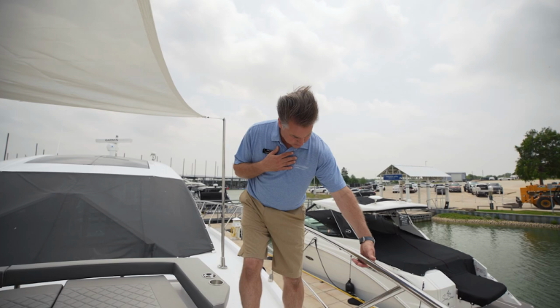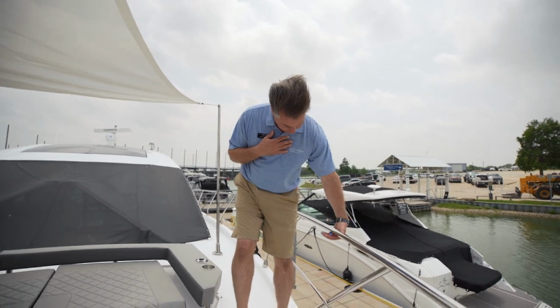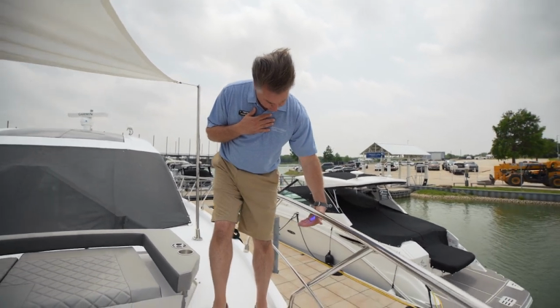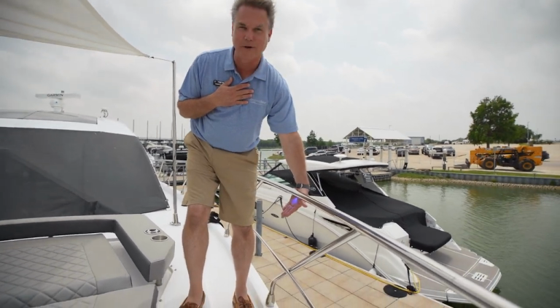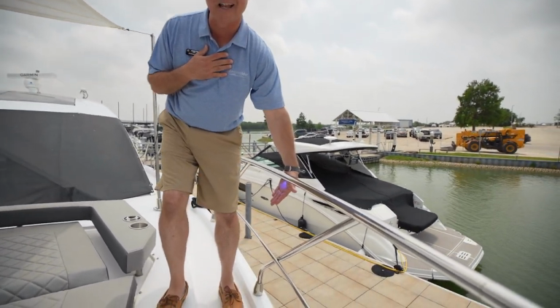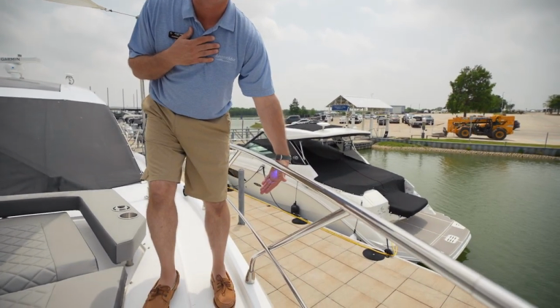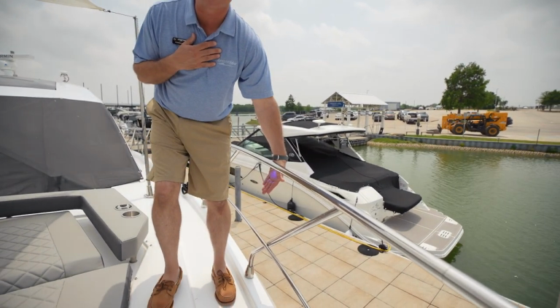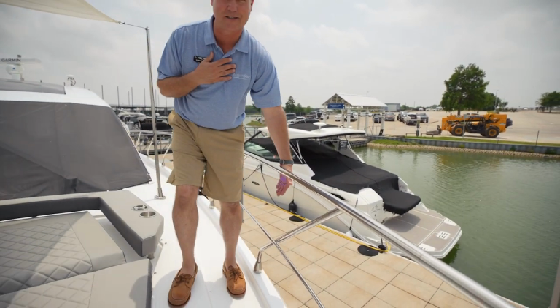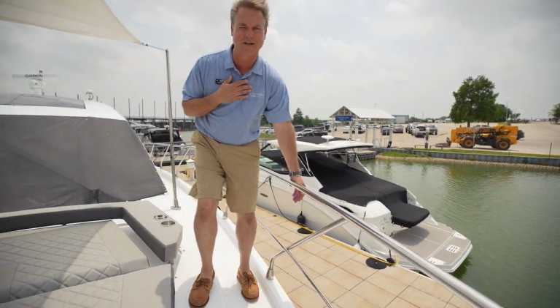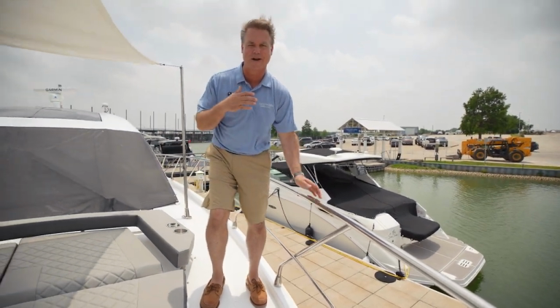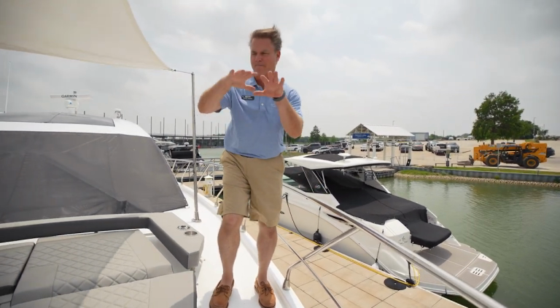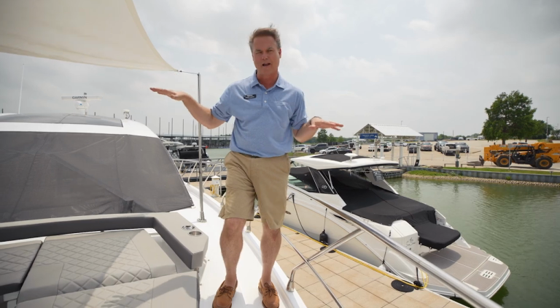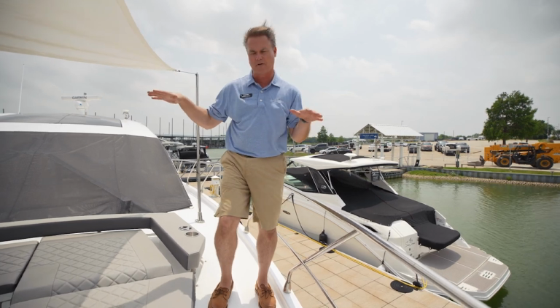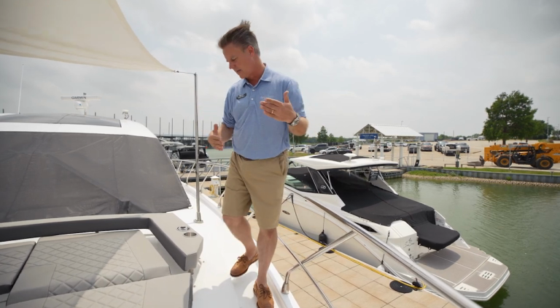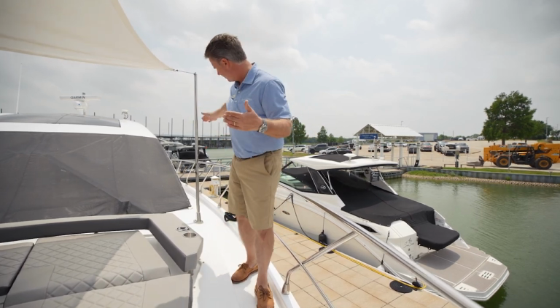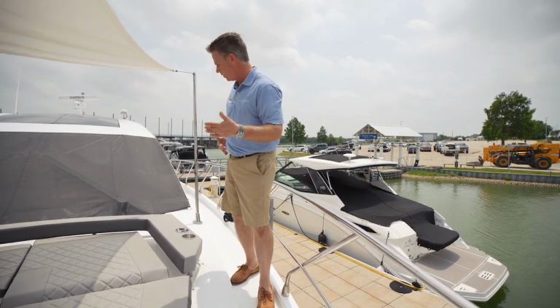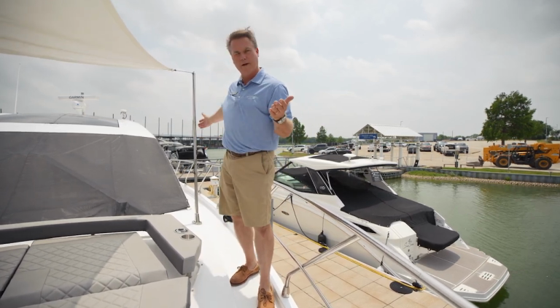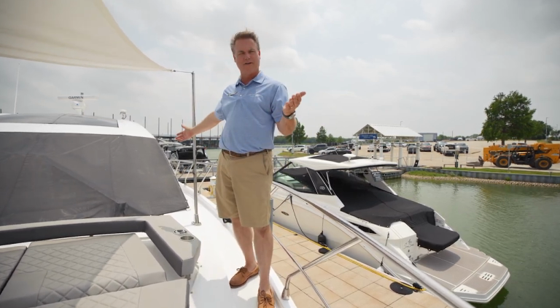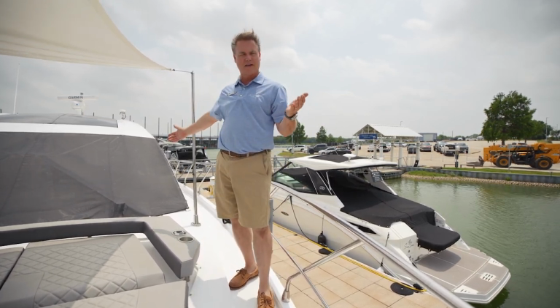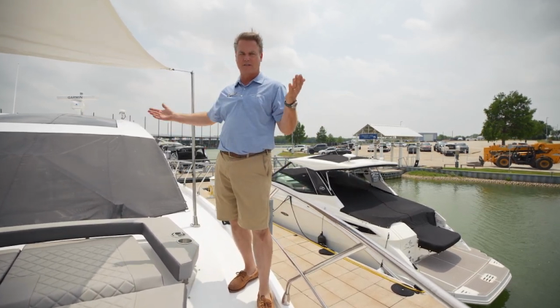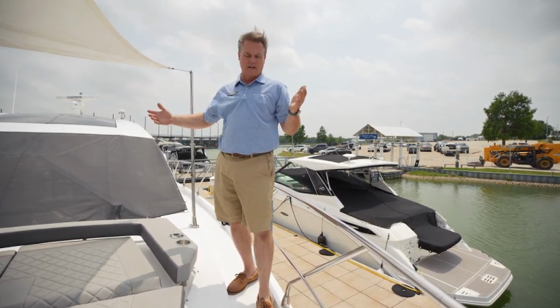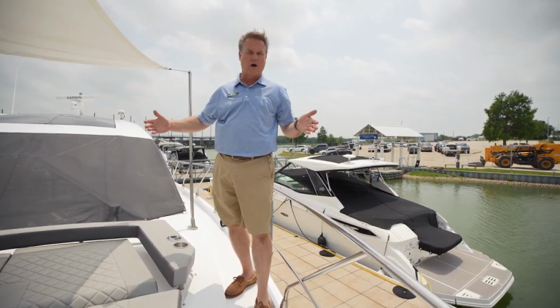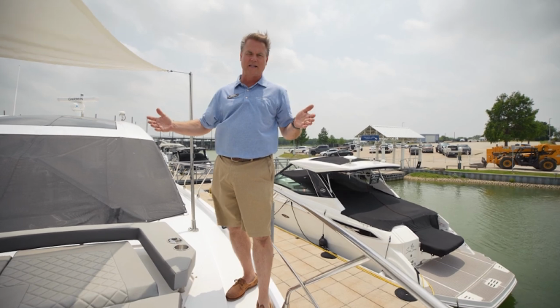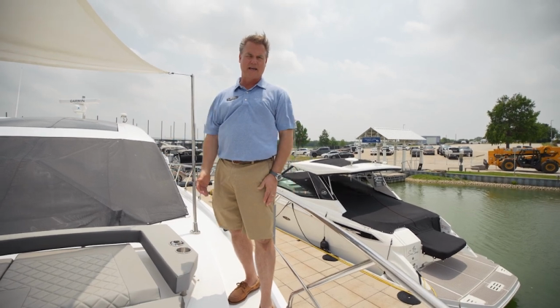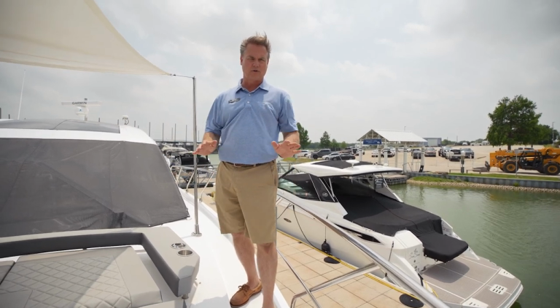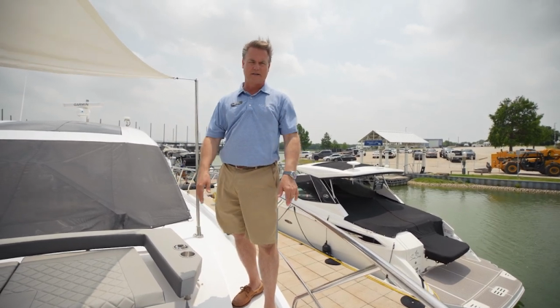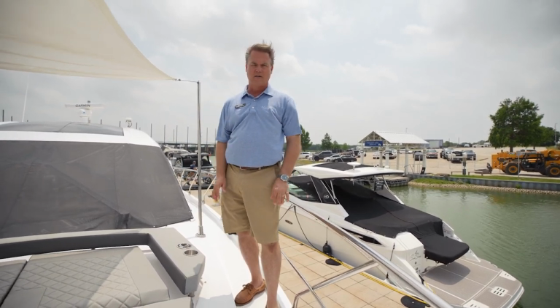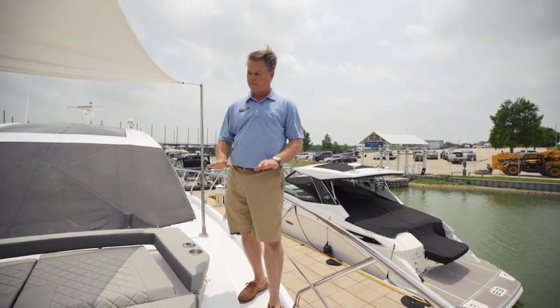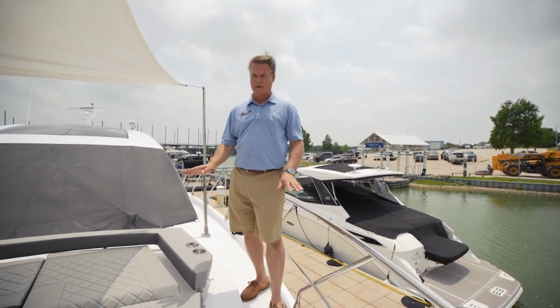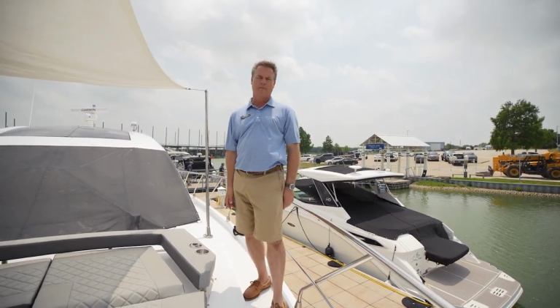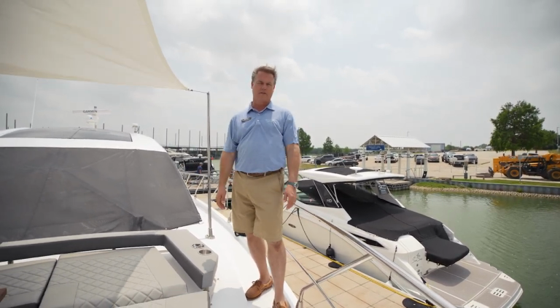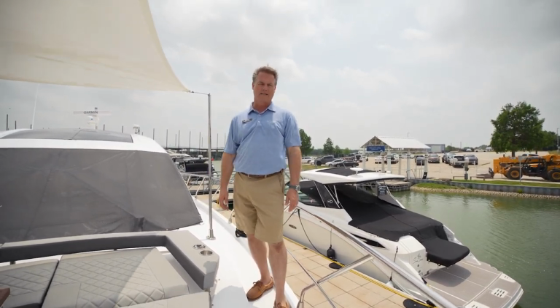It's hard to see it during the day, but there are blue LED lights — this is kind of yacht-style stuff. When you go out at night, they'll light up the handrails as your family's working their way up and down the catwalks. Nice wide, easy access, great lighting. Phenomenal job on the bow with this 54 Cantius.